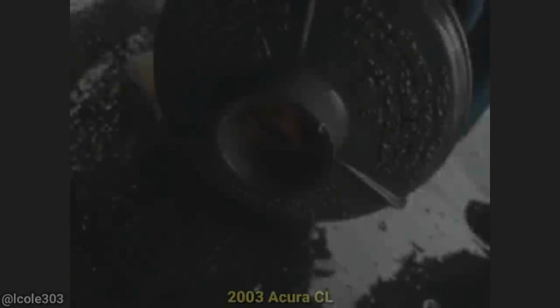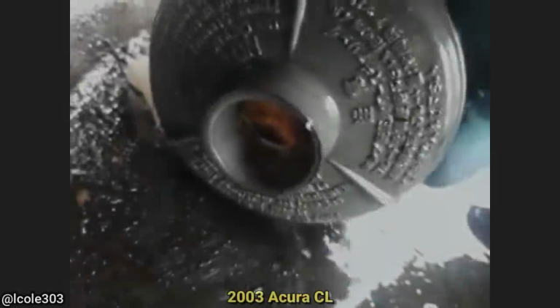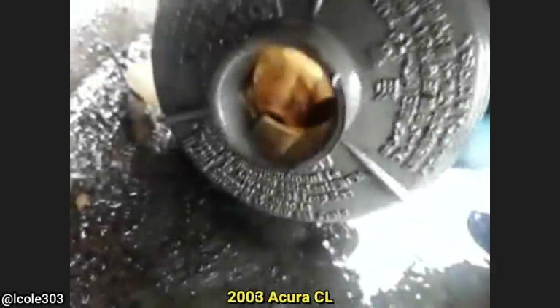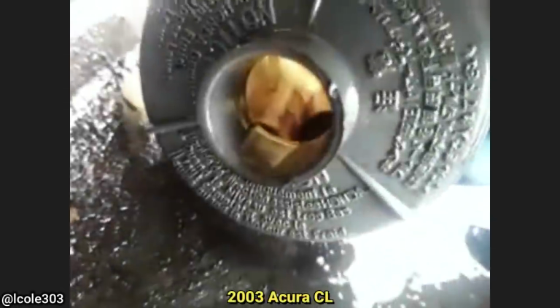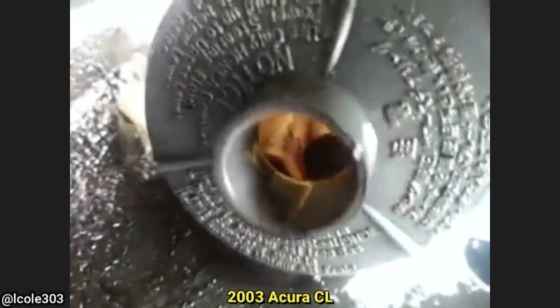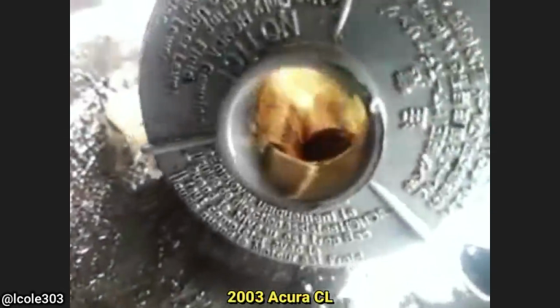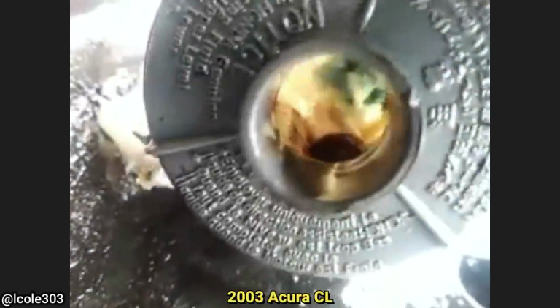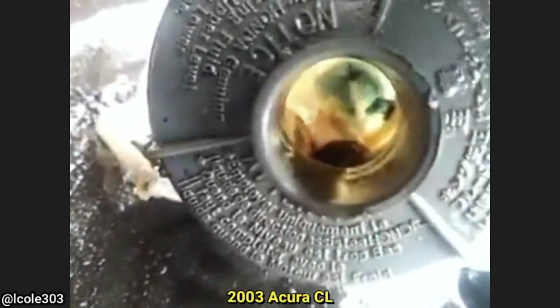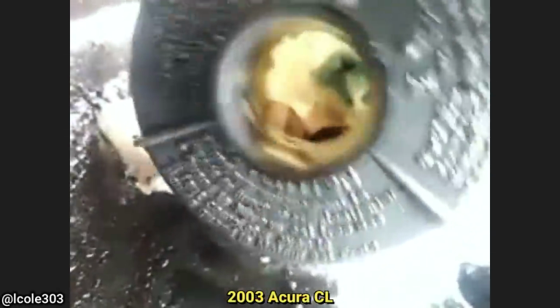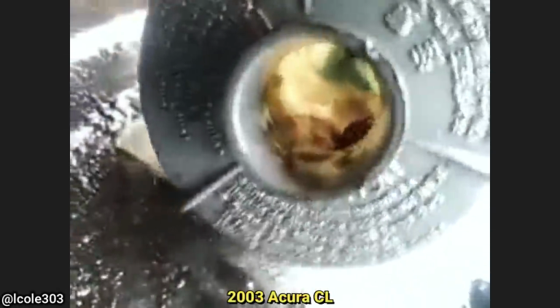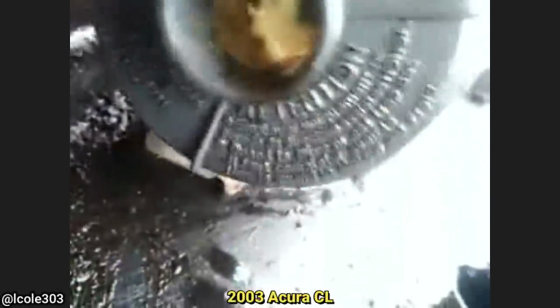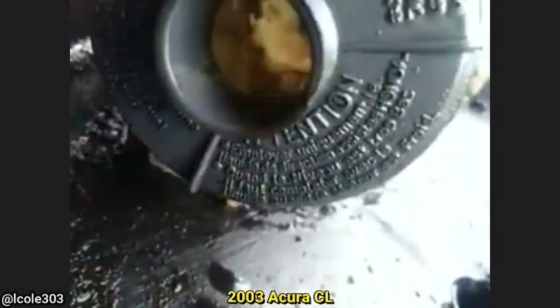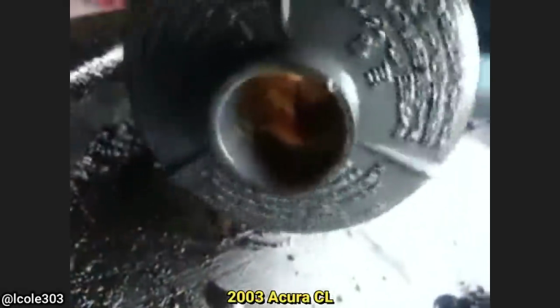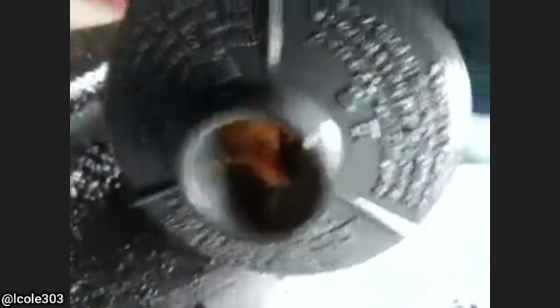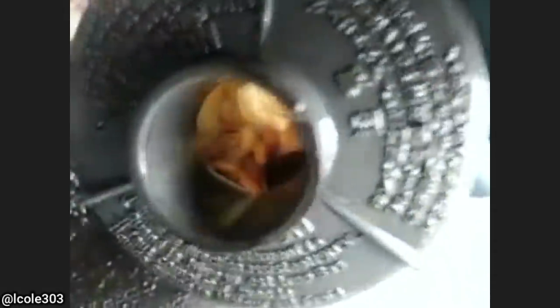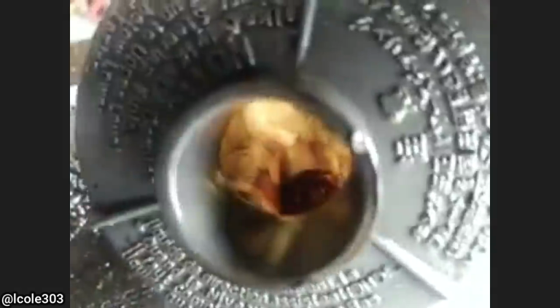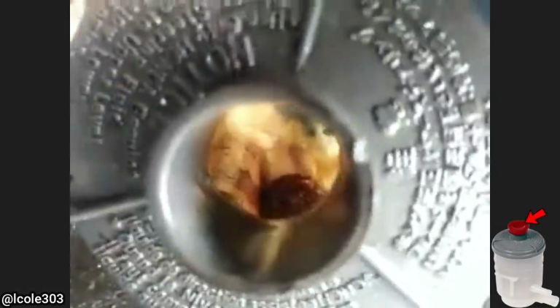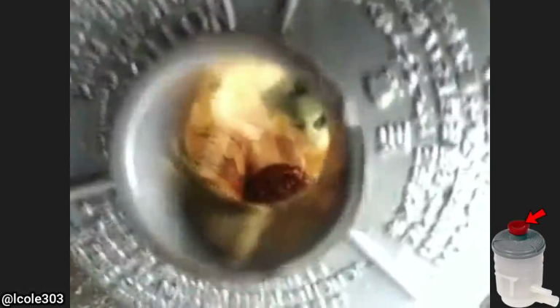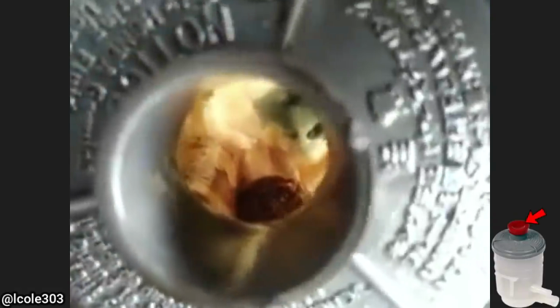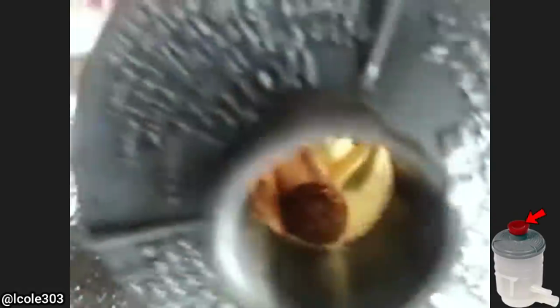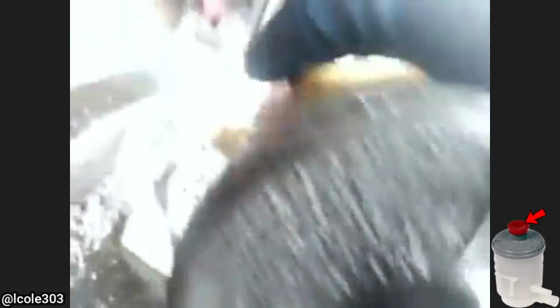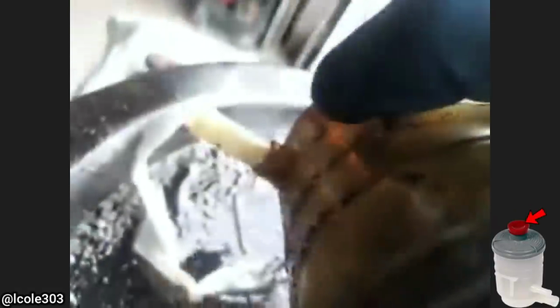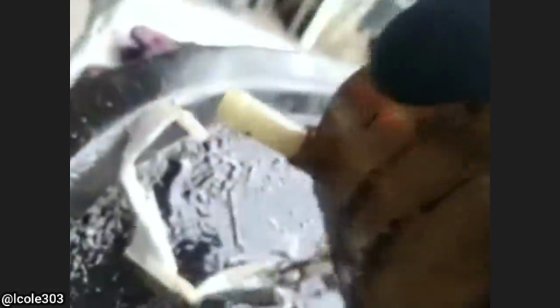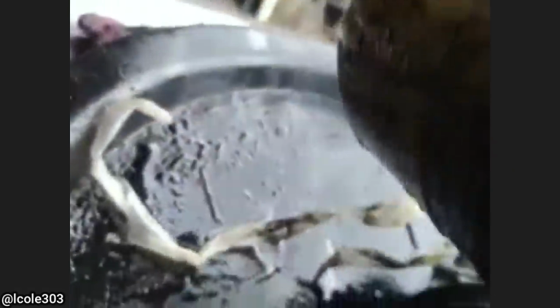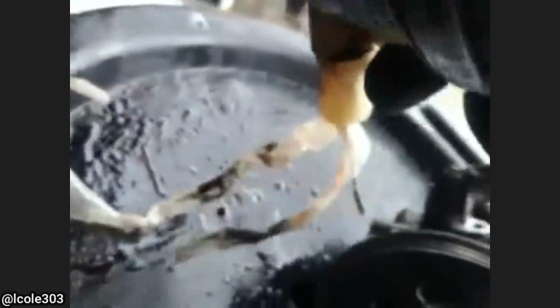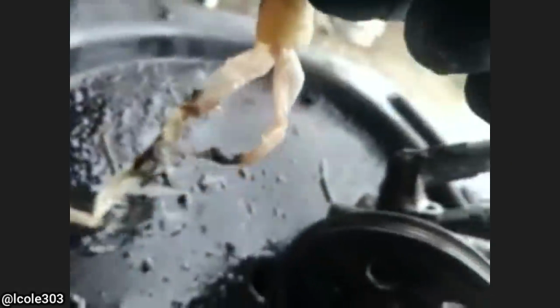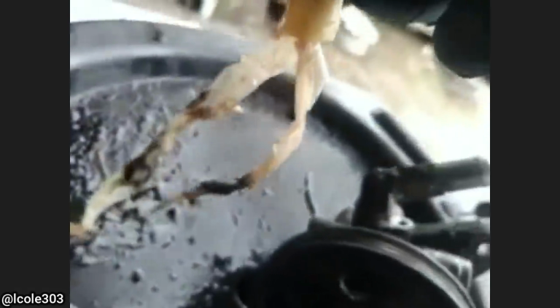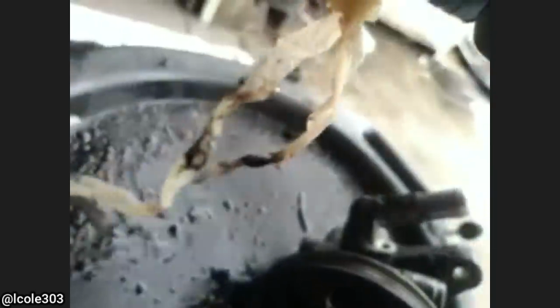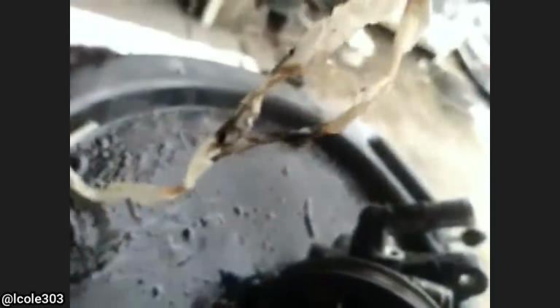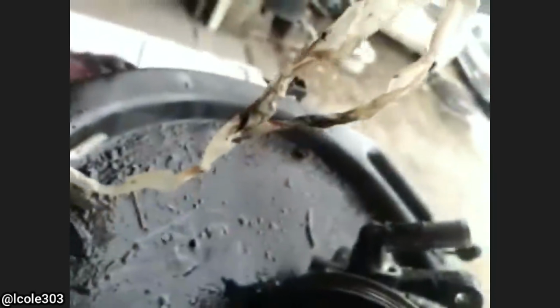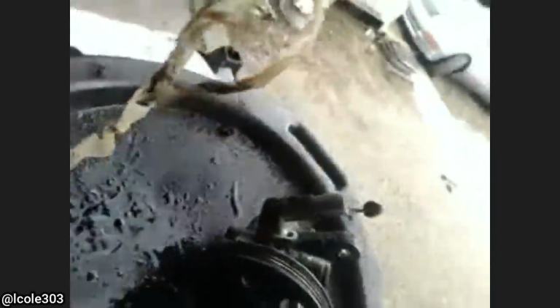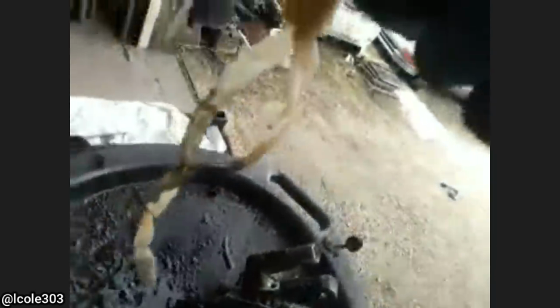This customer came in because their power steering was not working. The technicians found out that the customer lost the cap for the power steering reservoir and decided to use rubber gloves, masking tape, and some other random things as a cap.